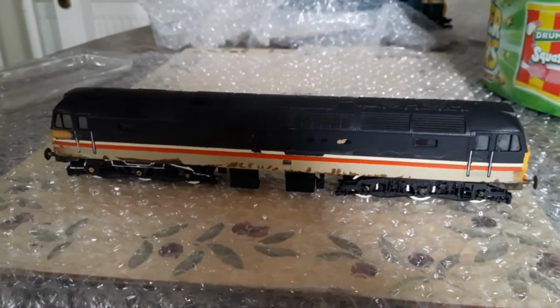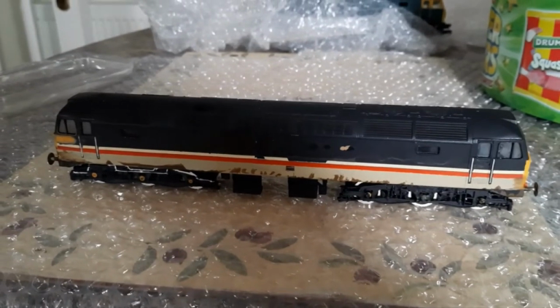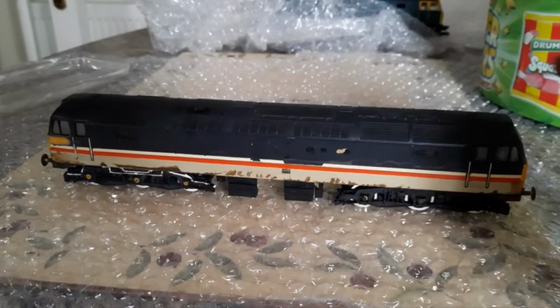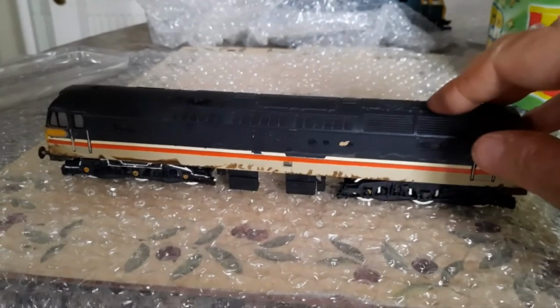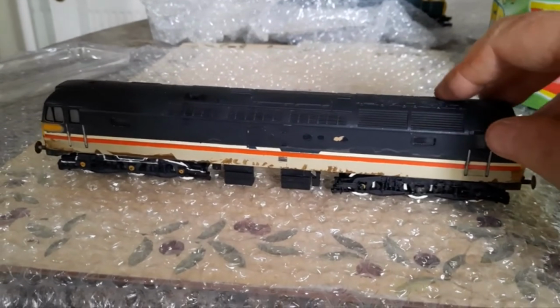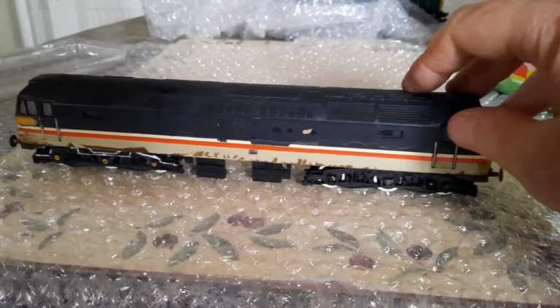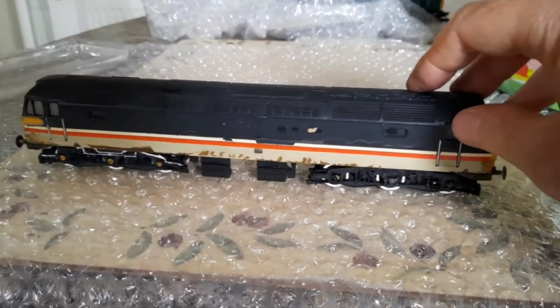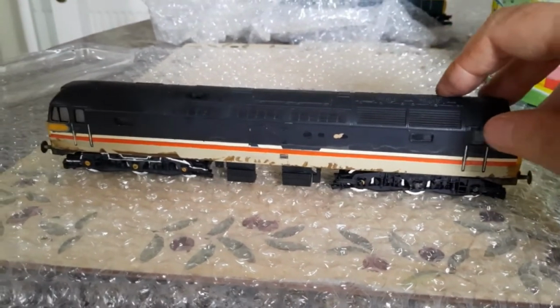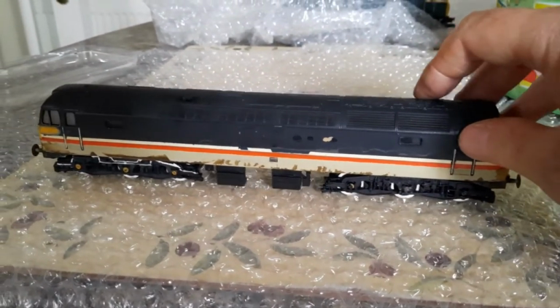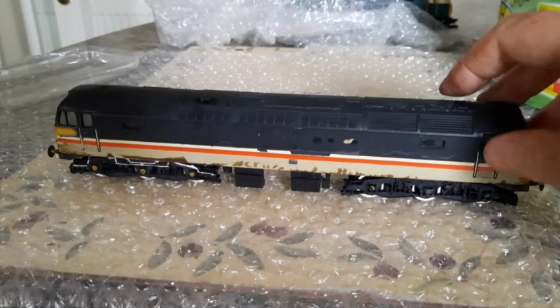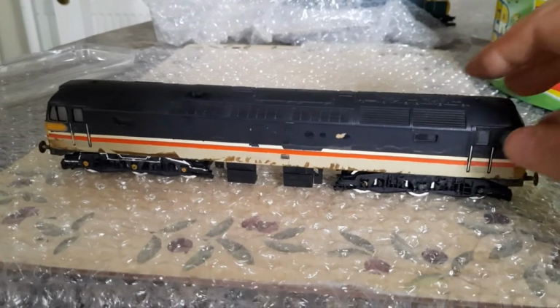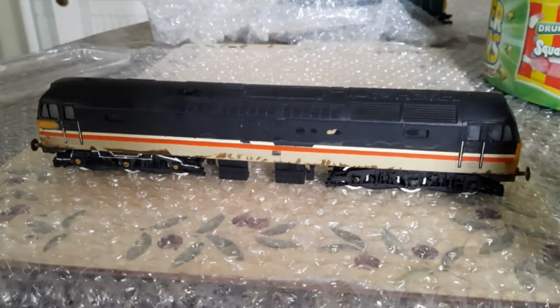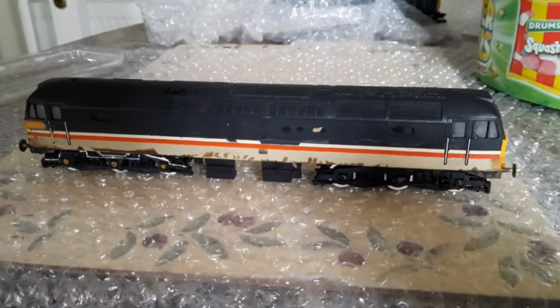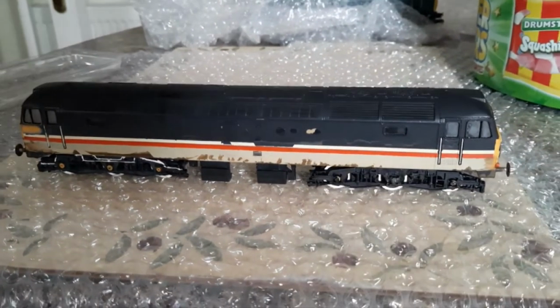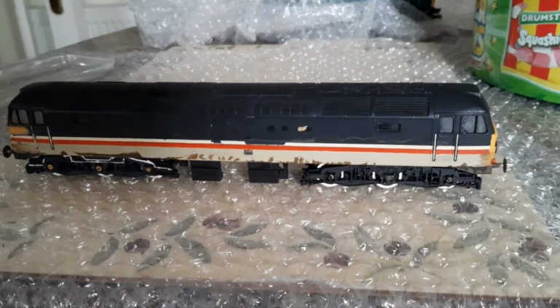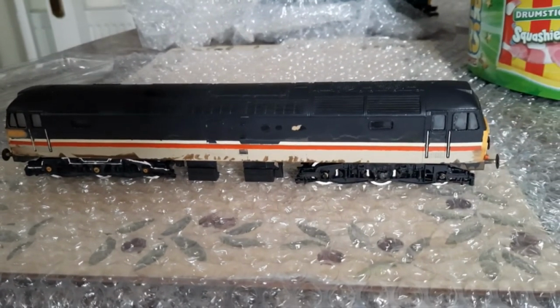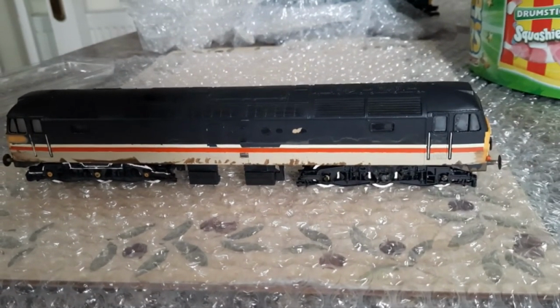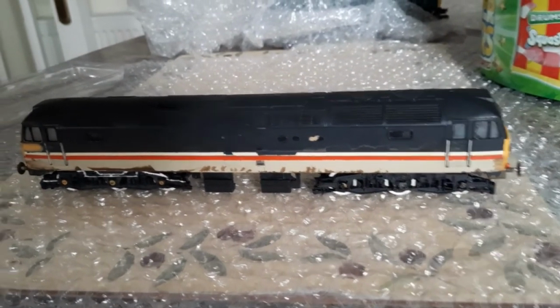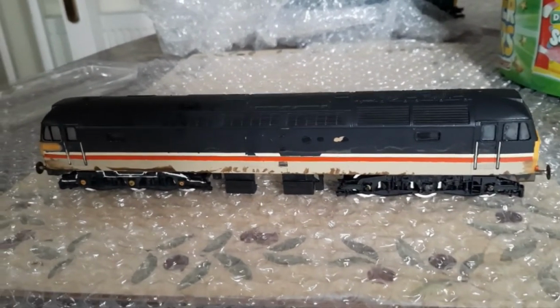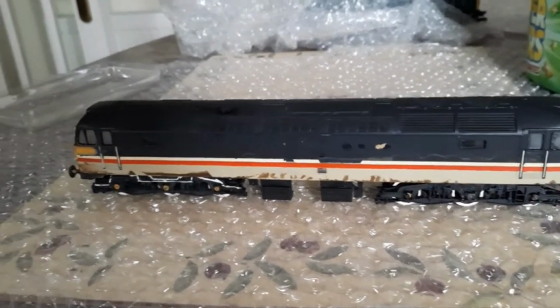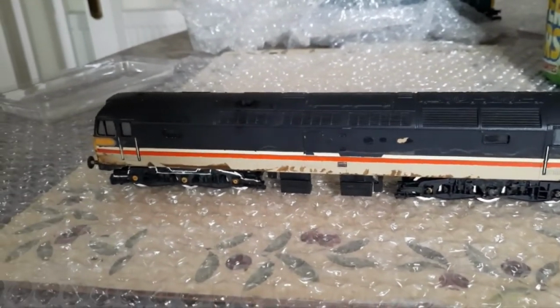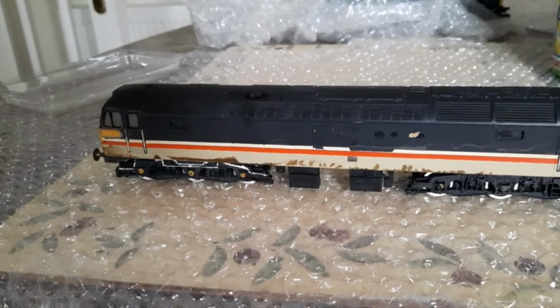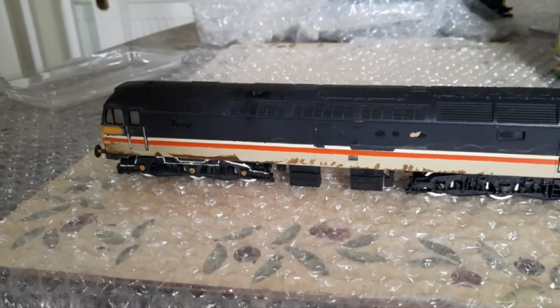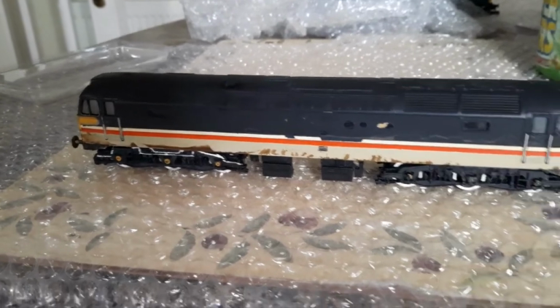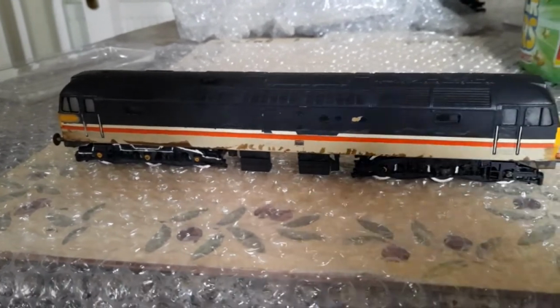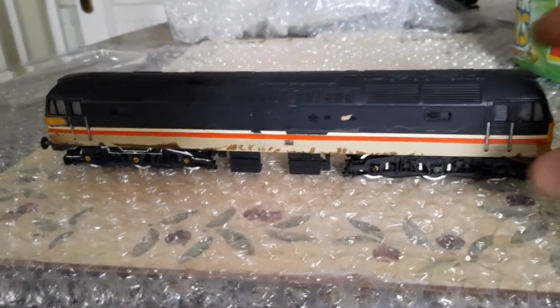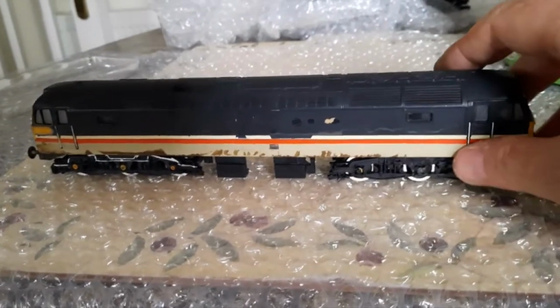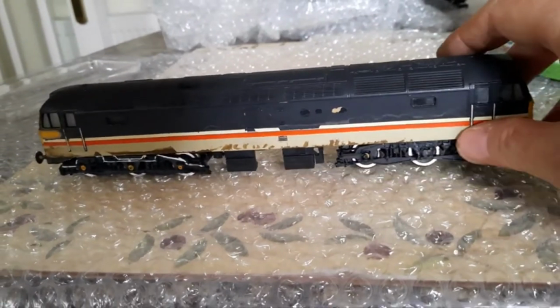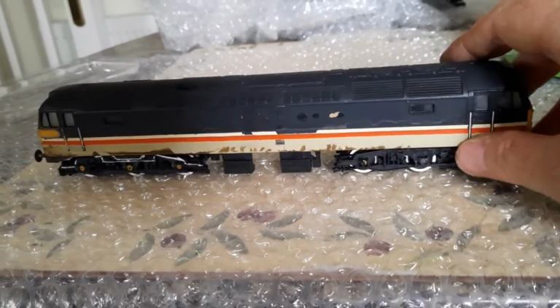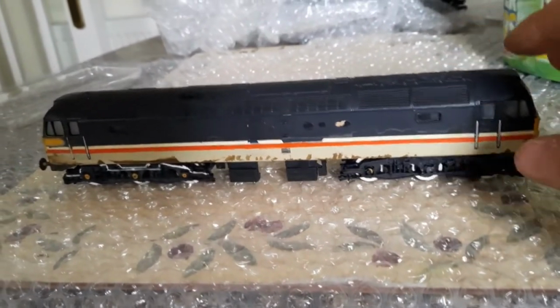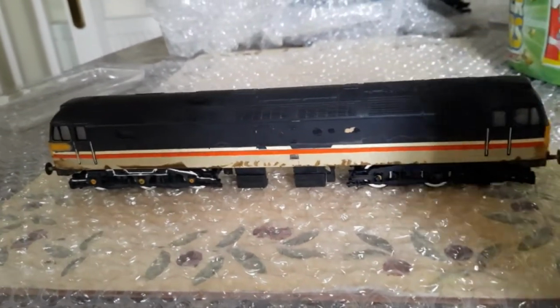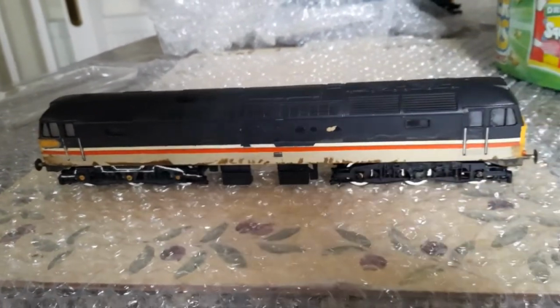It's all put back together now. All I need to do now is weather and rust it up, then it can sit on my track once I get that done.